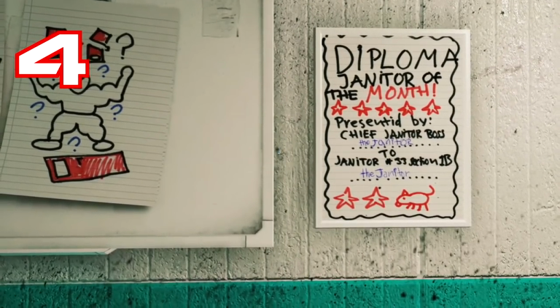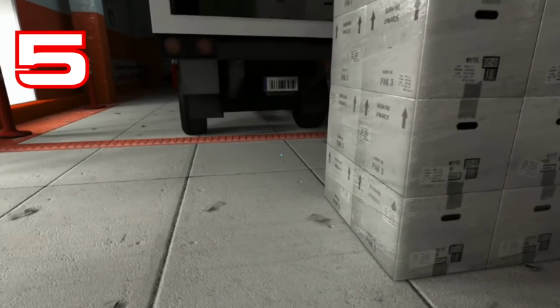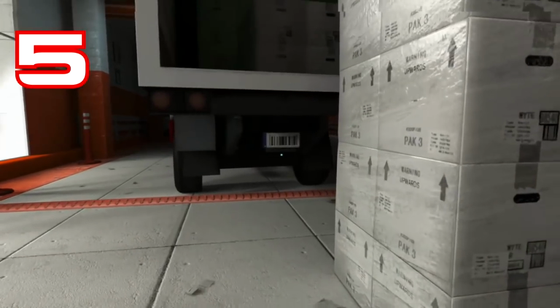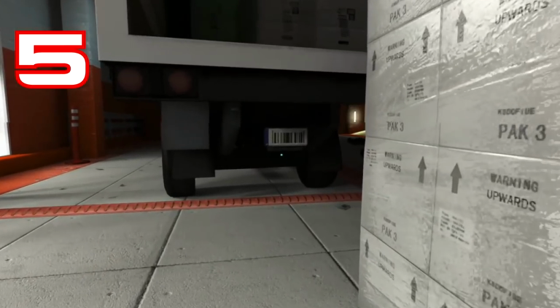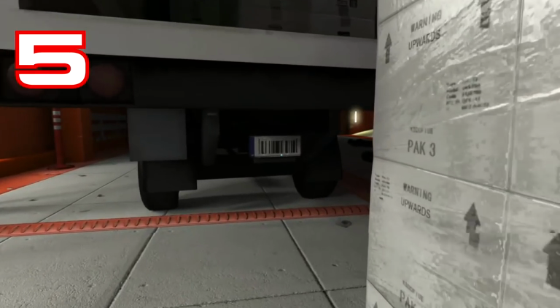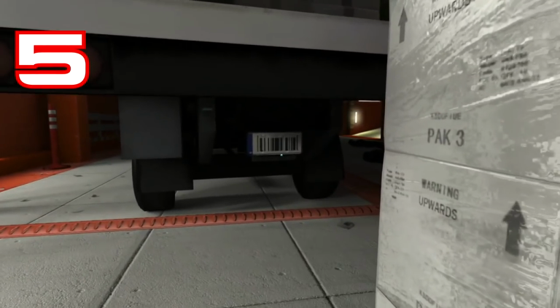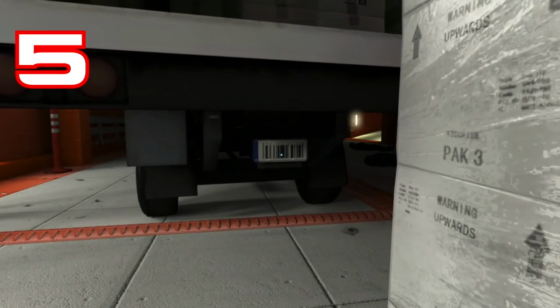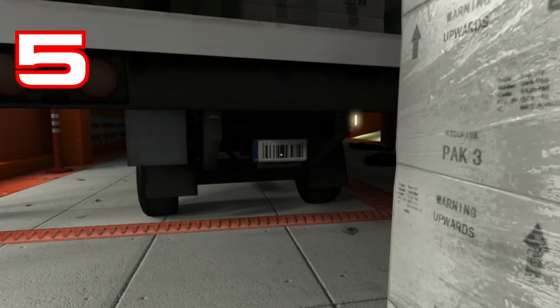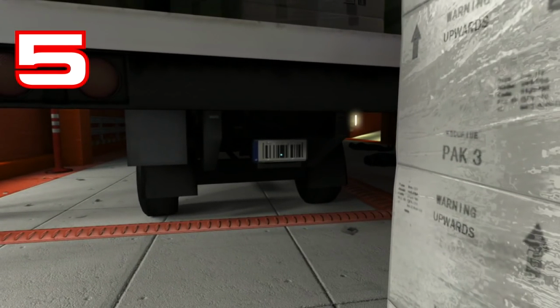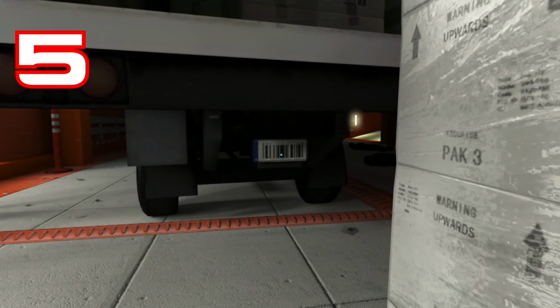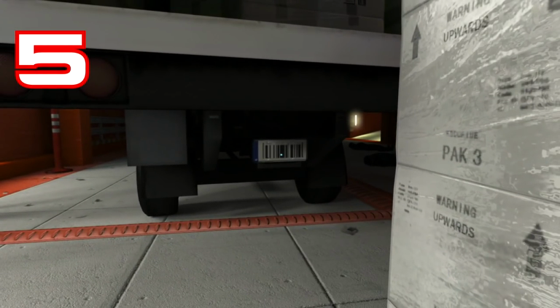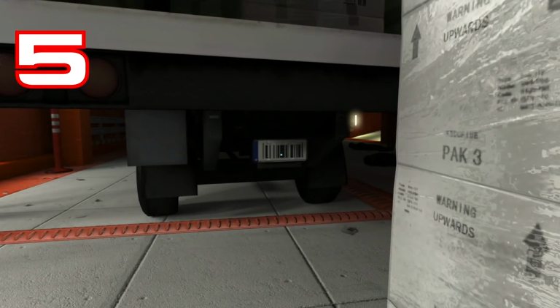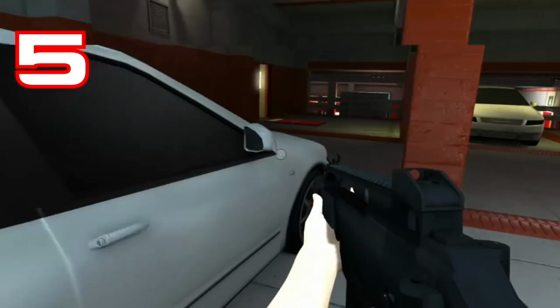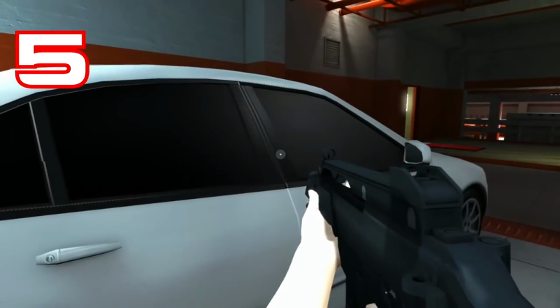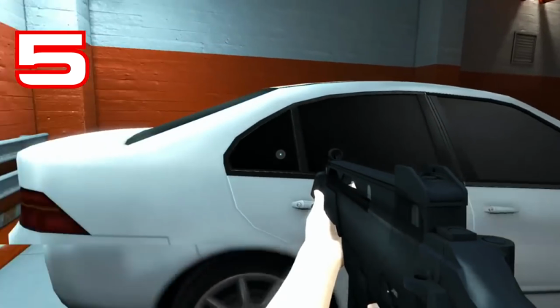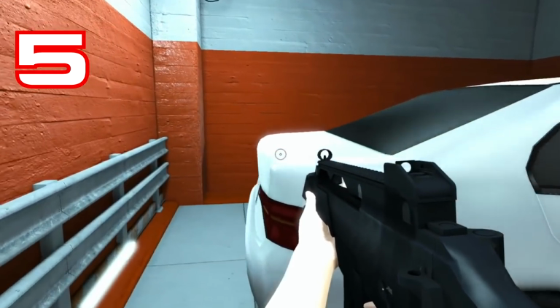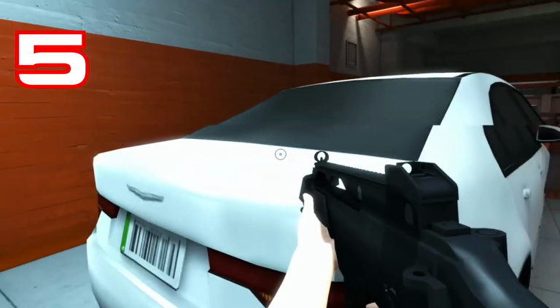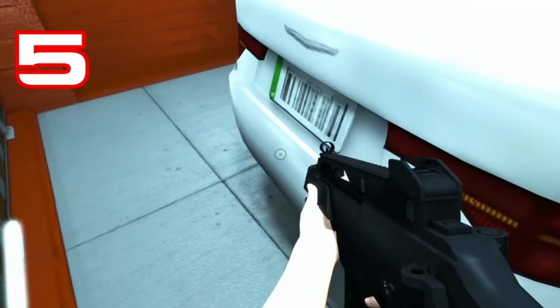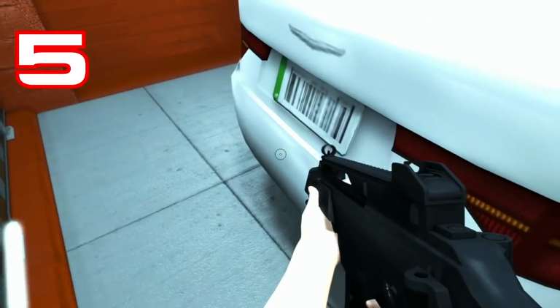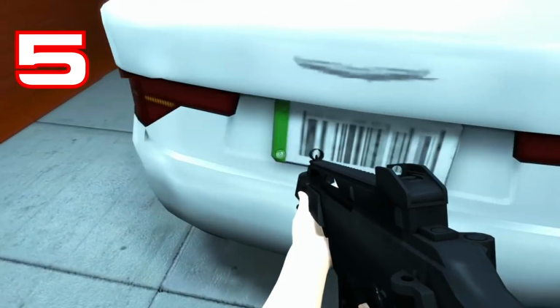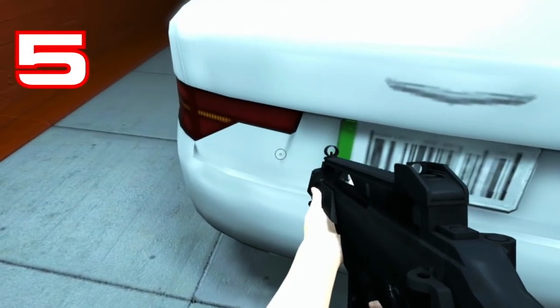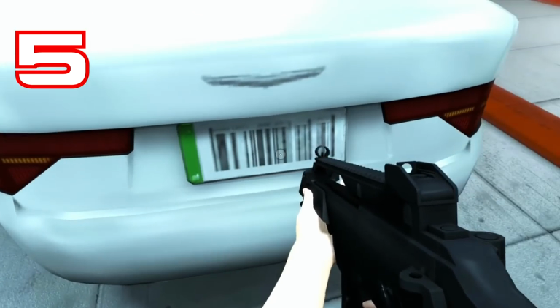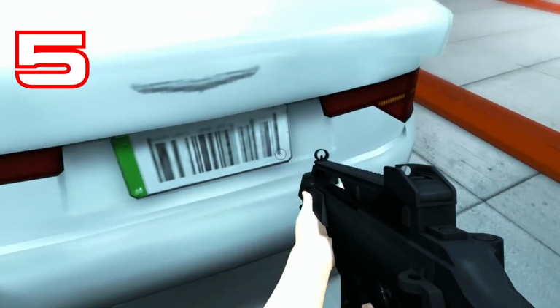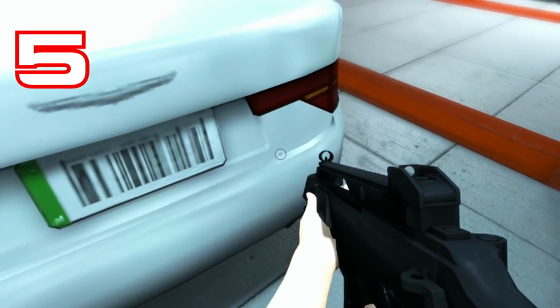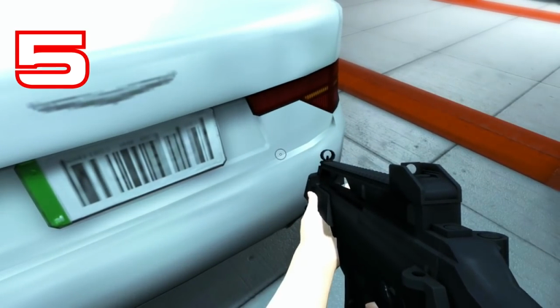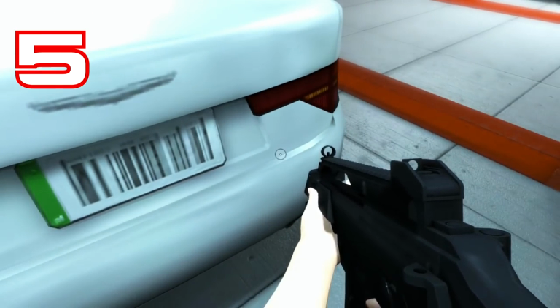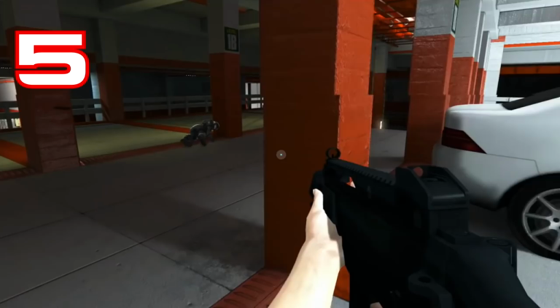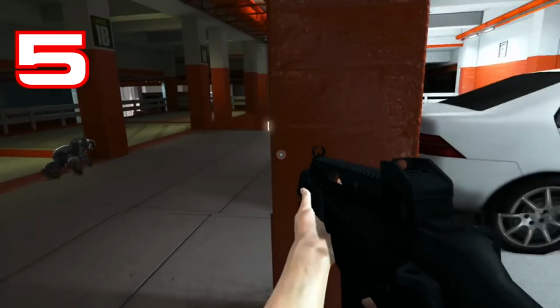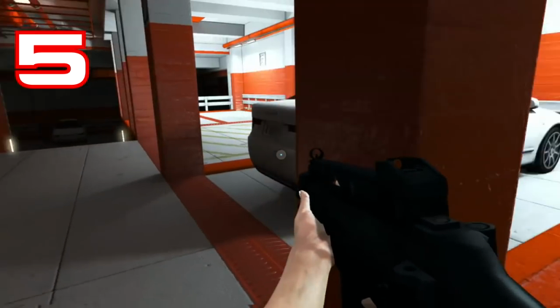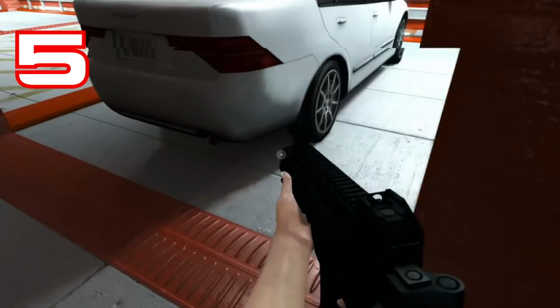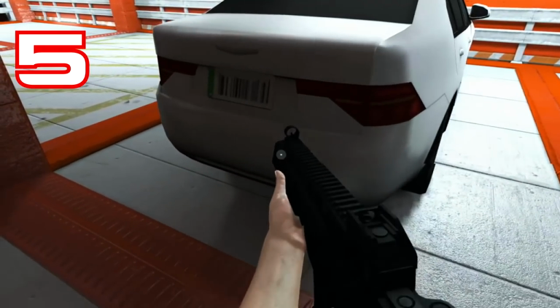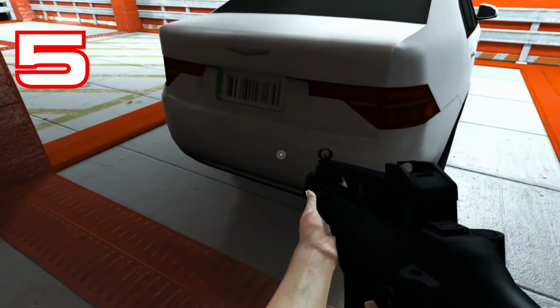Number 5: Barcode plates. The vehicles in this world don't have license plates — they have barcodes. A human eye wouldn't be able to identify a vehicle in this way, but automated scanners would.